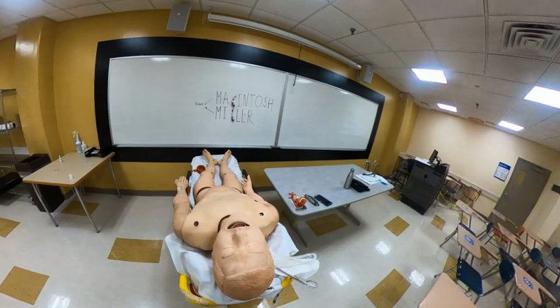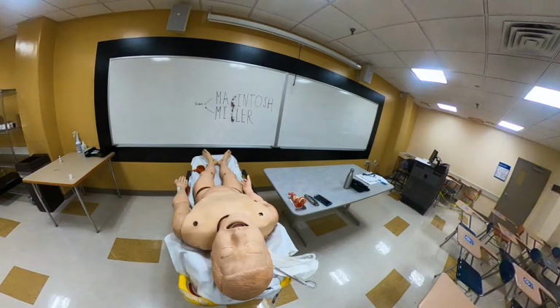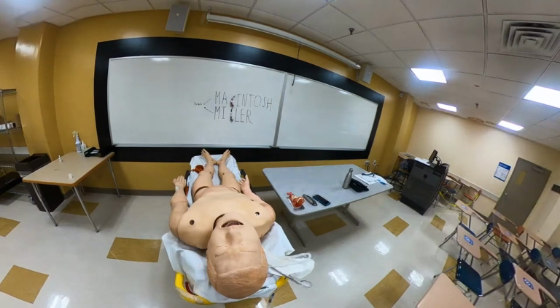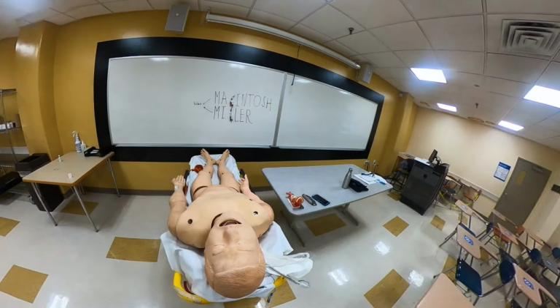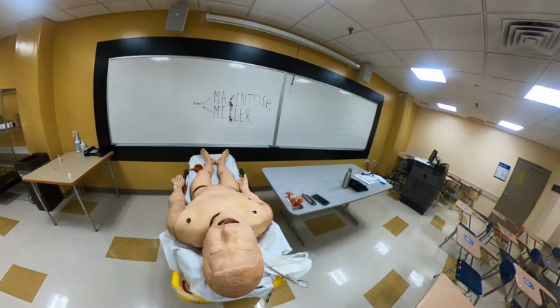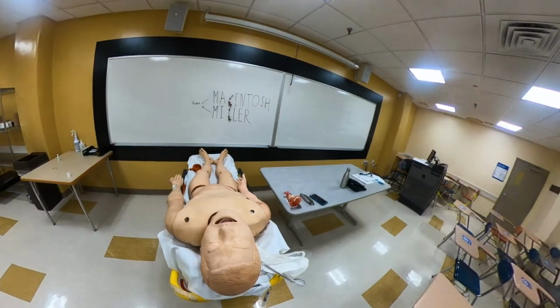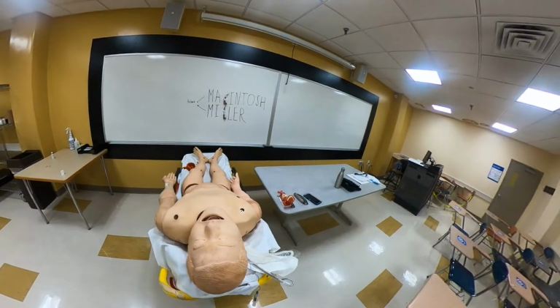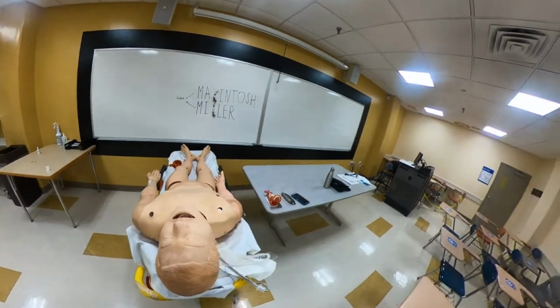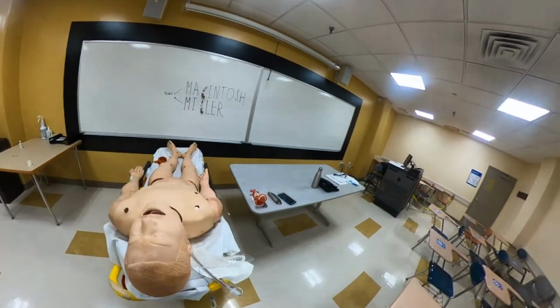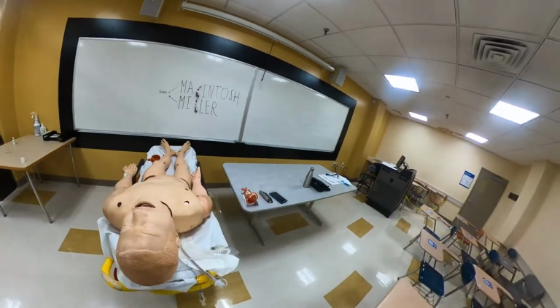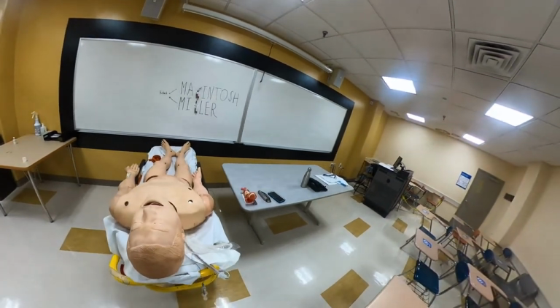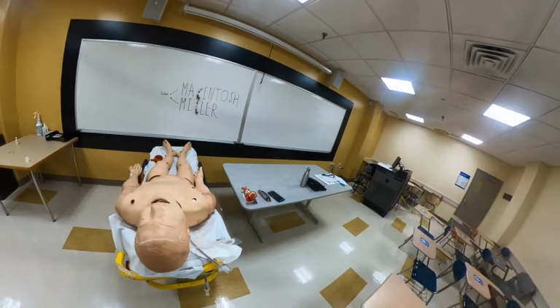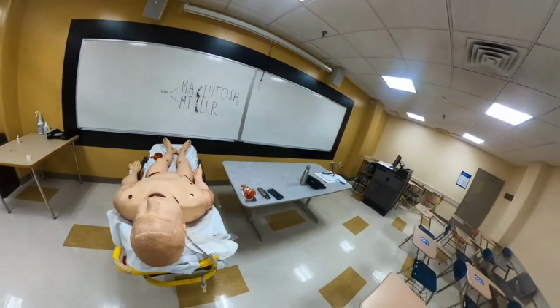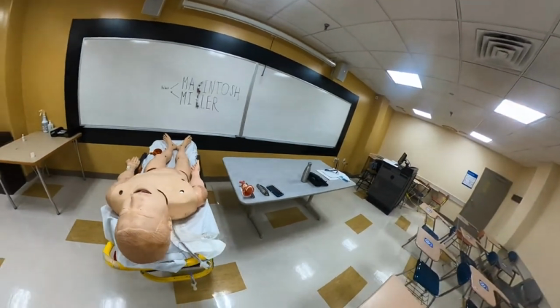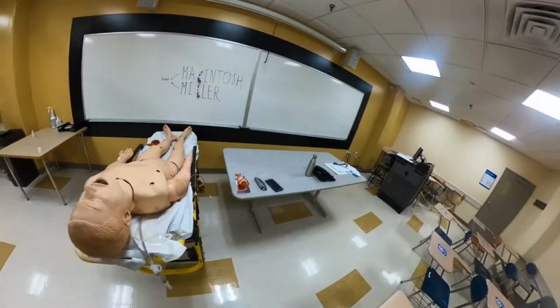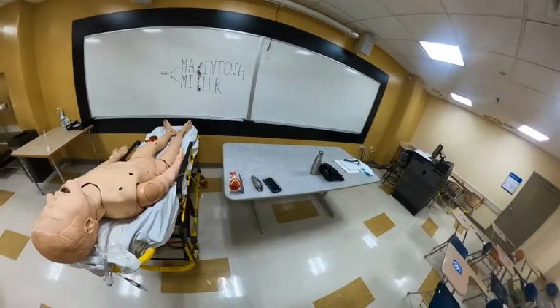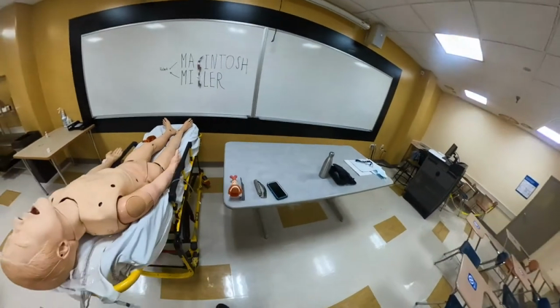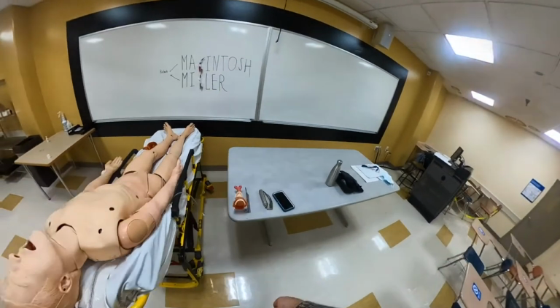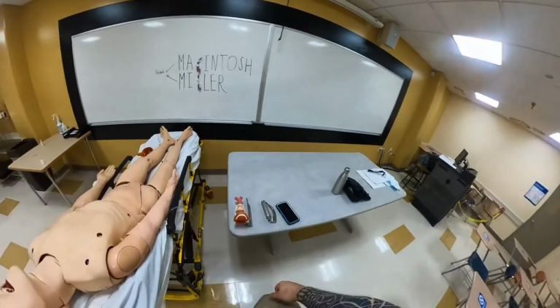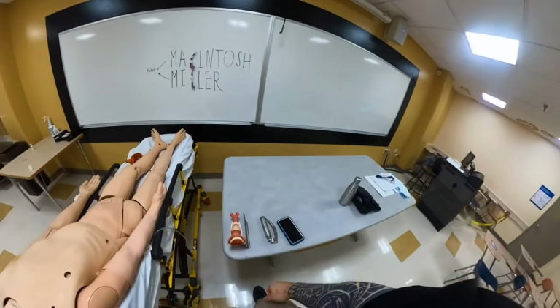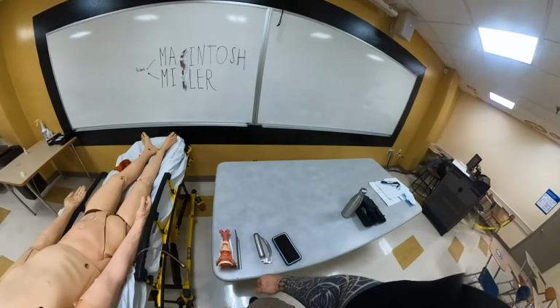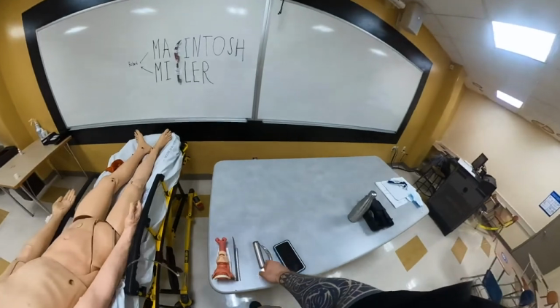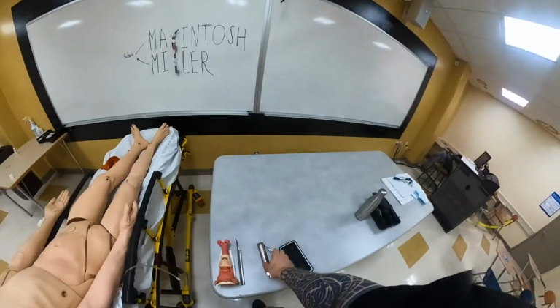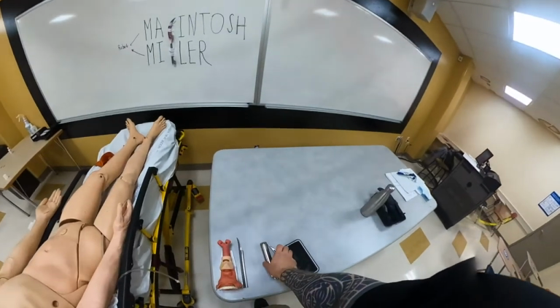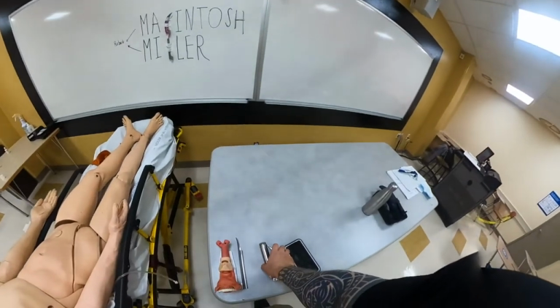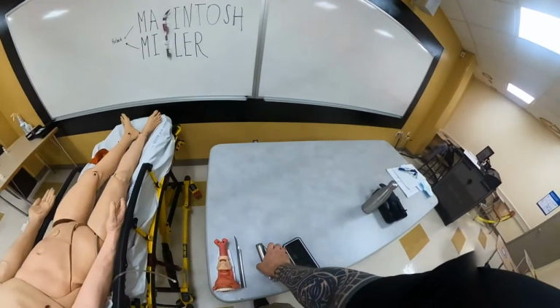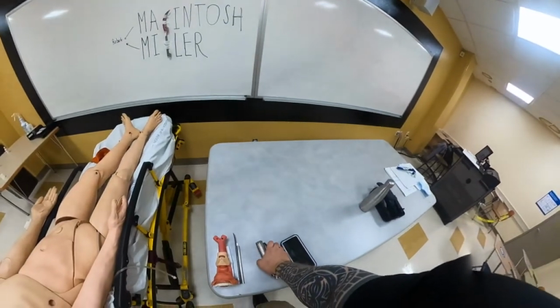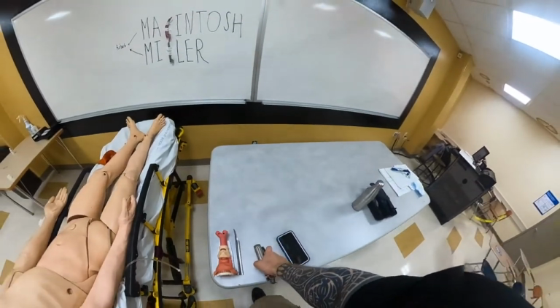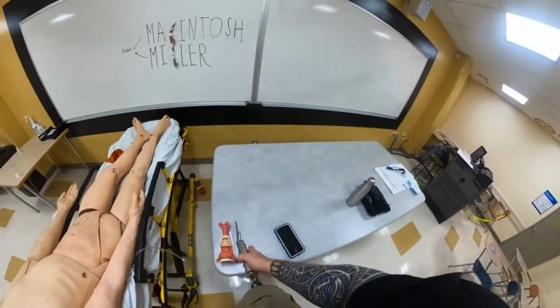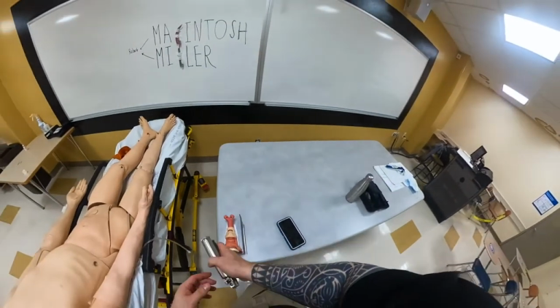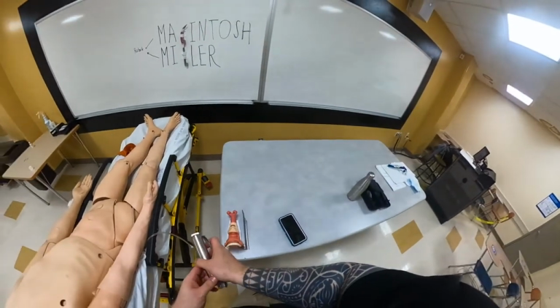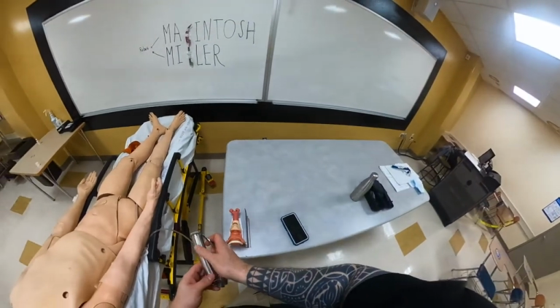Hello, my name is Nikolai Yusupov, and in this video I'm going to show you the two different blades — my McIntosh and Miller — and how to intubate the patient with these blades.